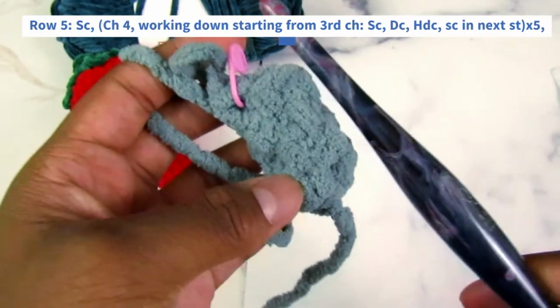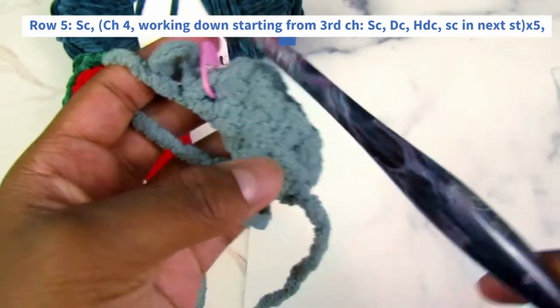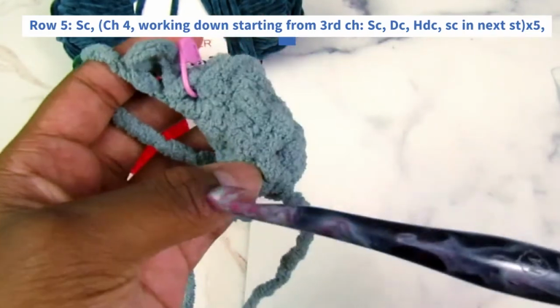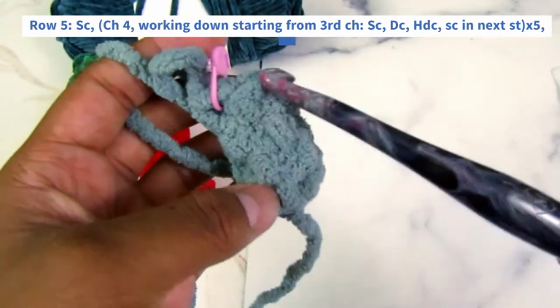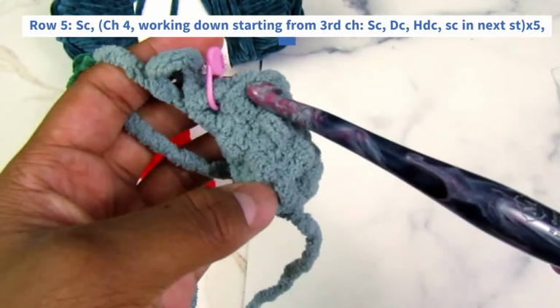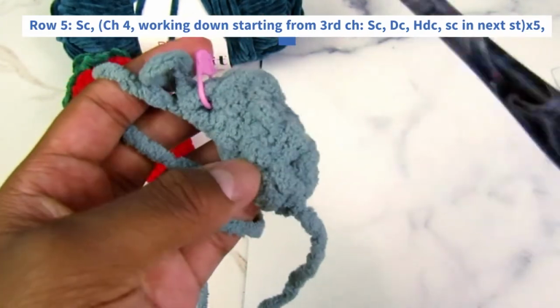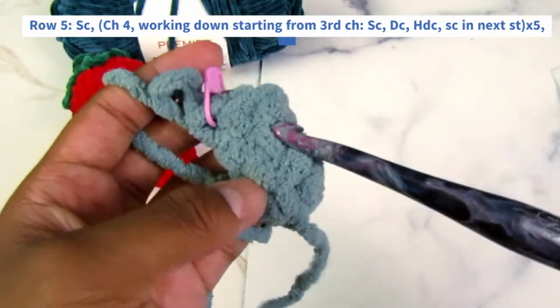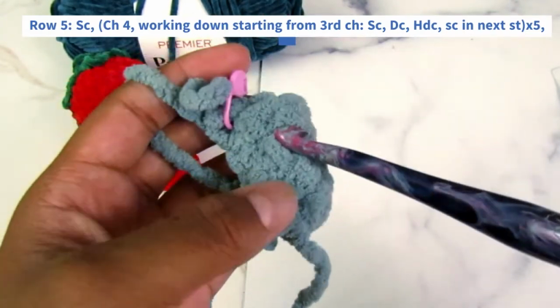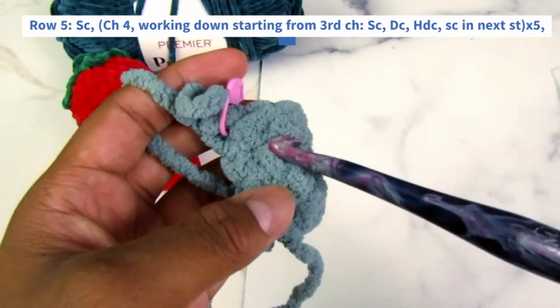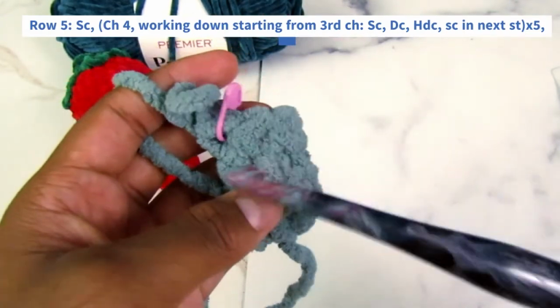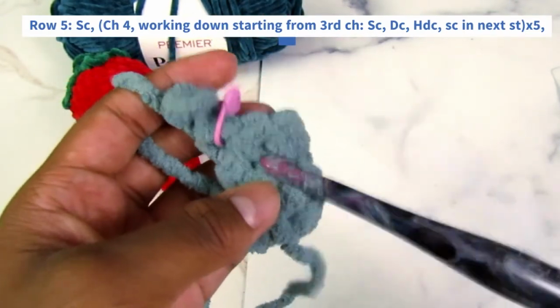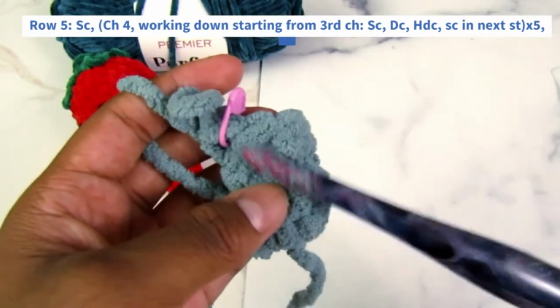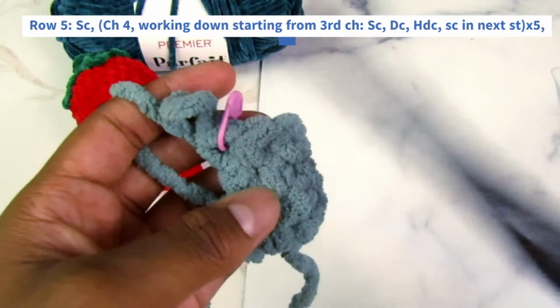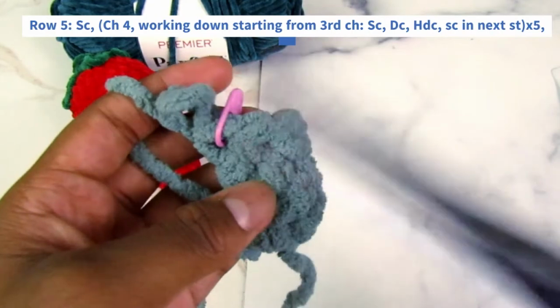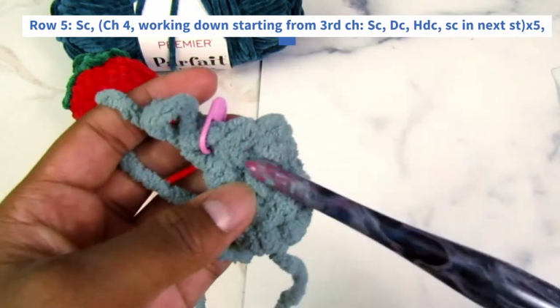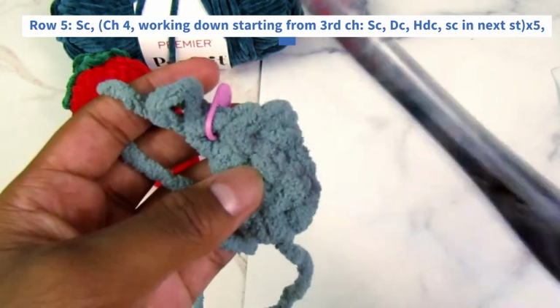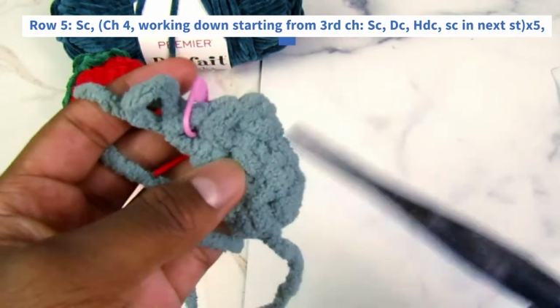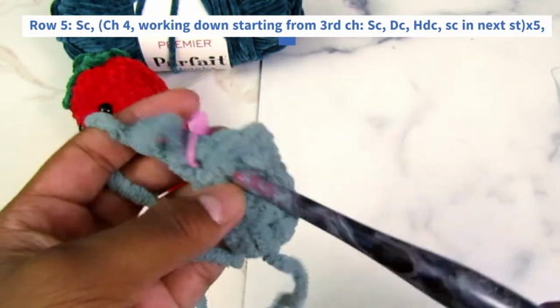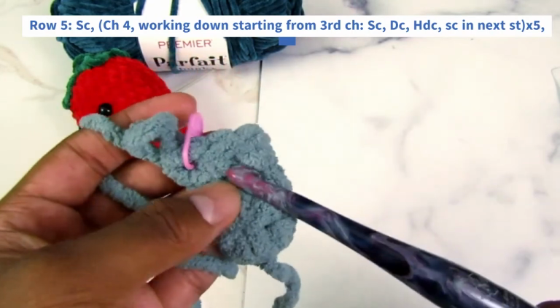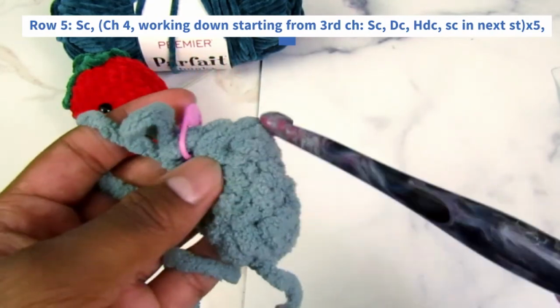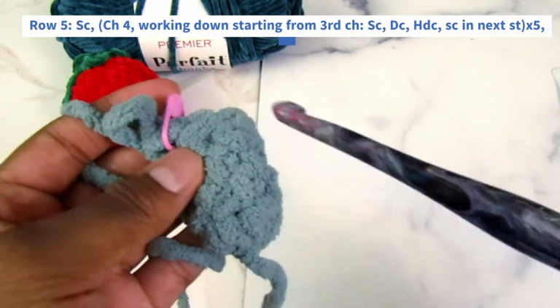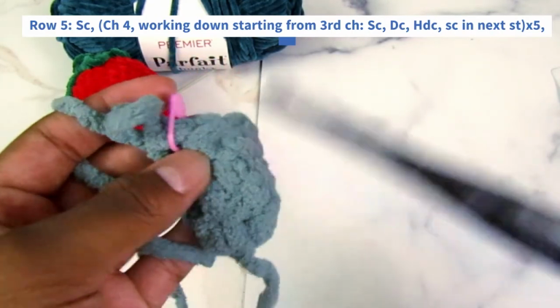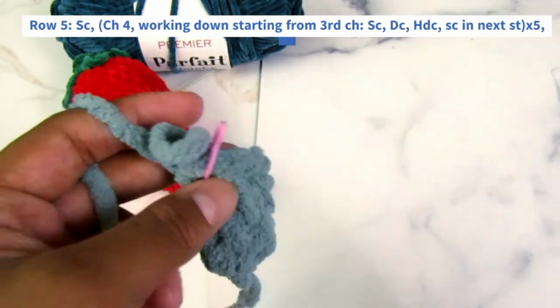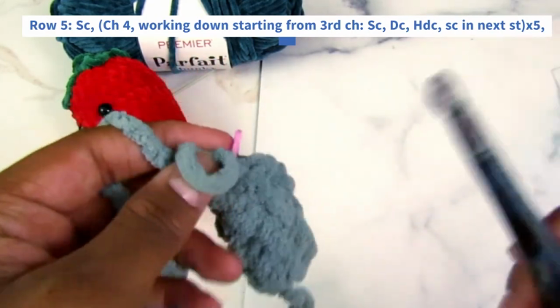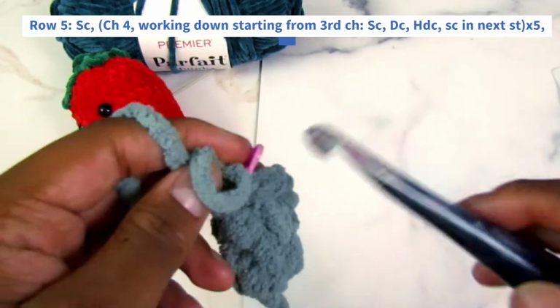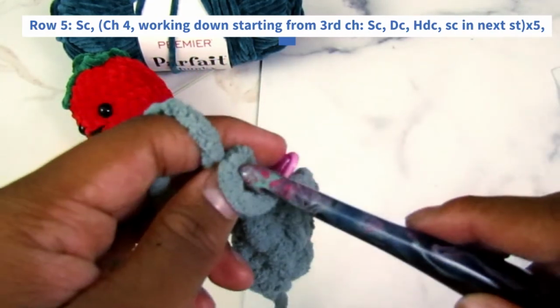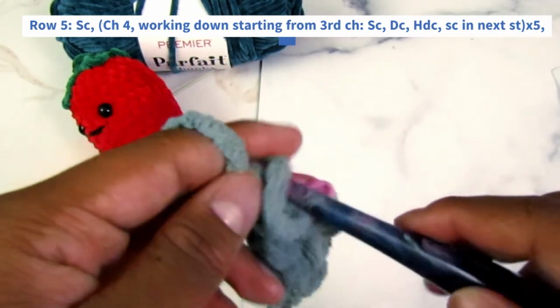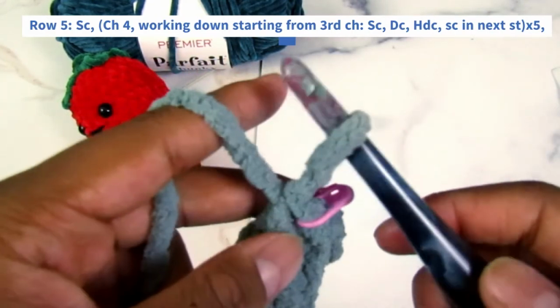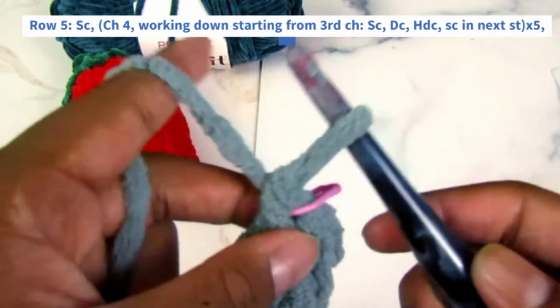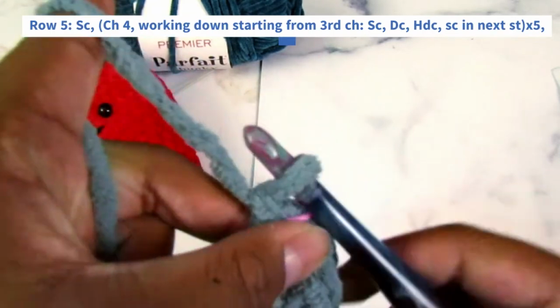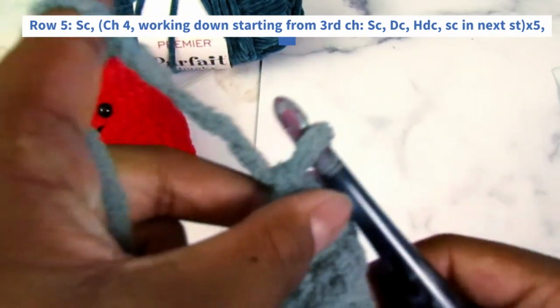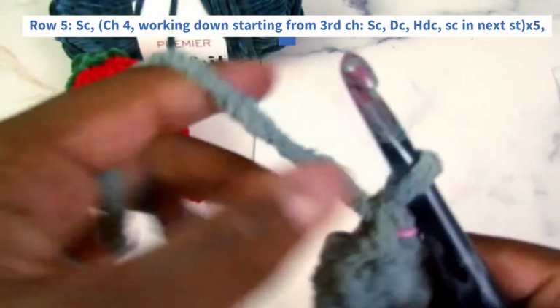Once you have your four rows, be sure to turn your work inside out before continuing so we can have the right side. So now we get to the slightly confusing part.